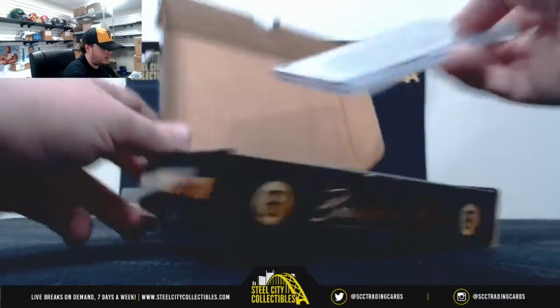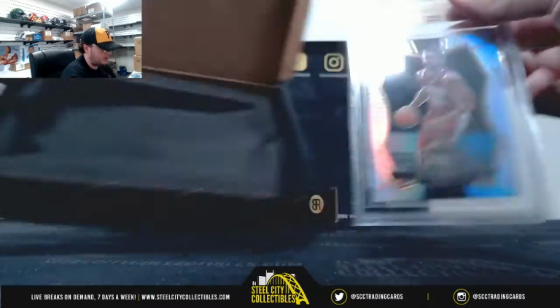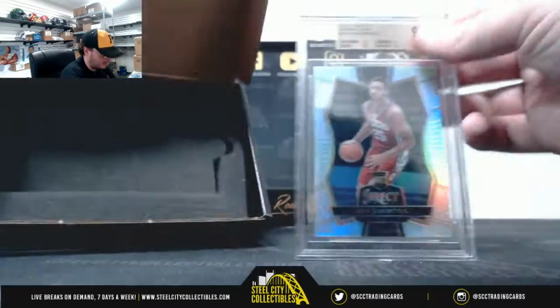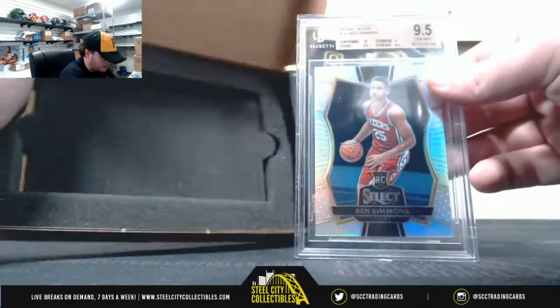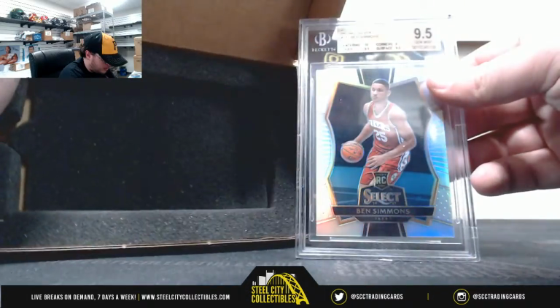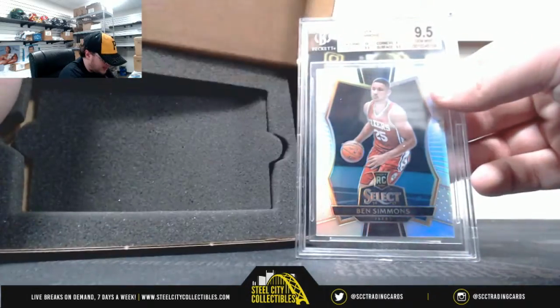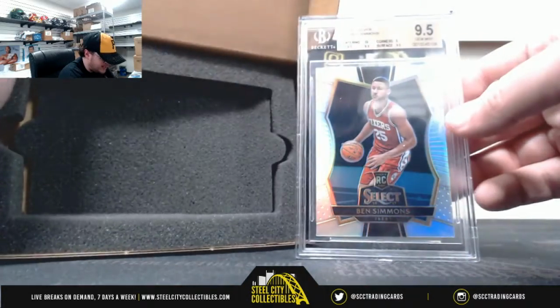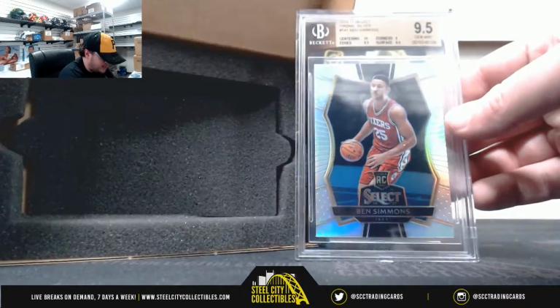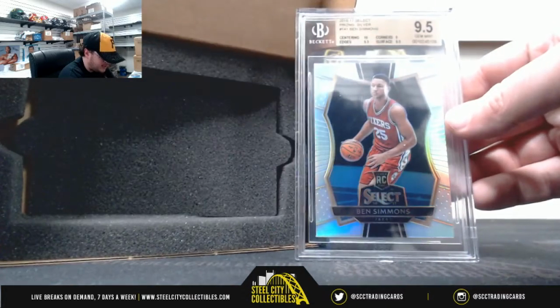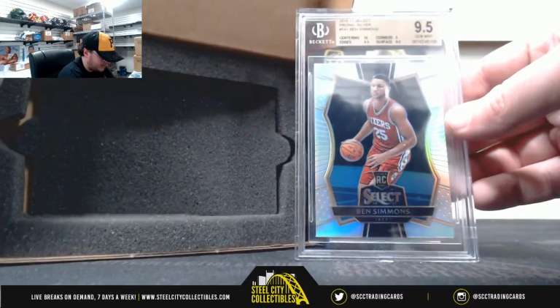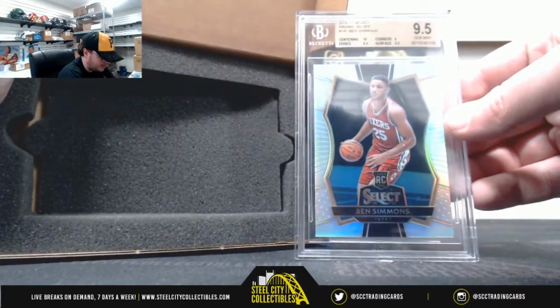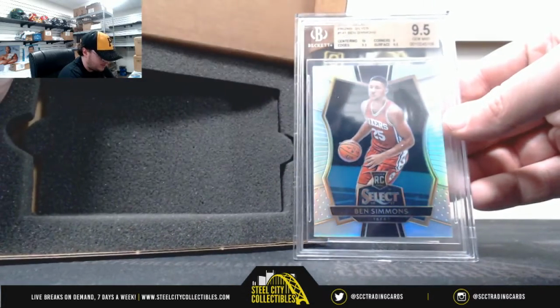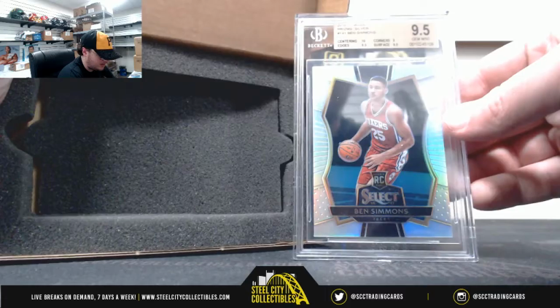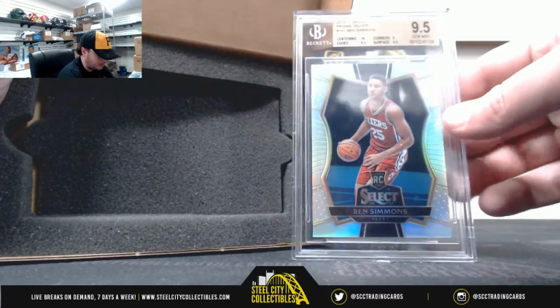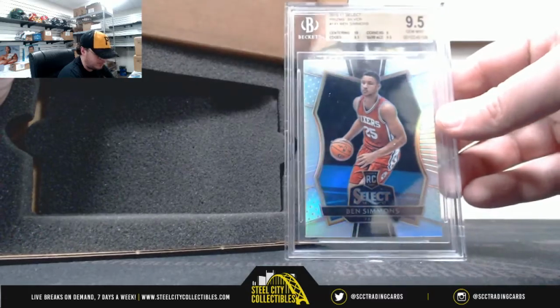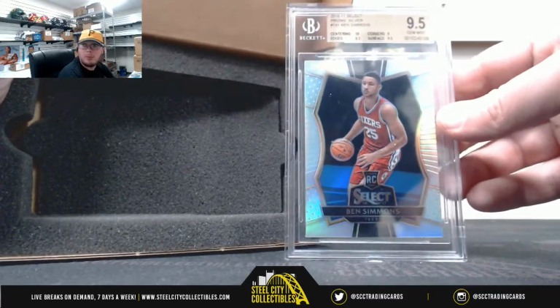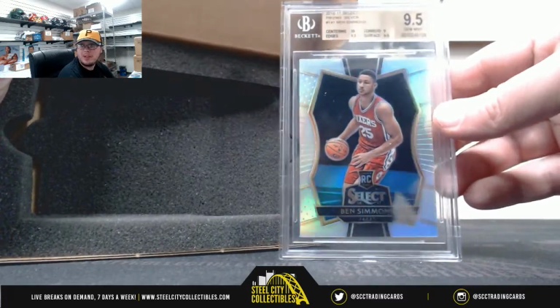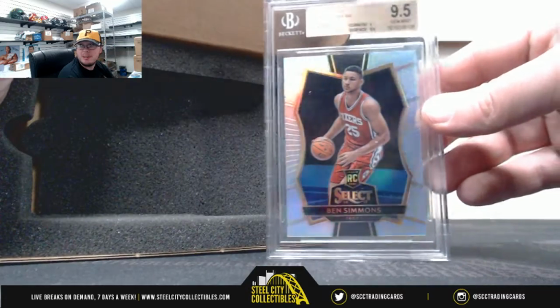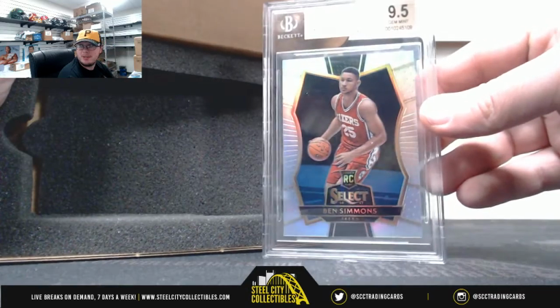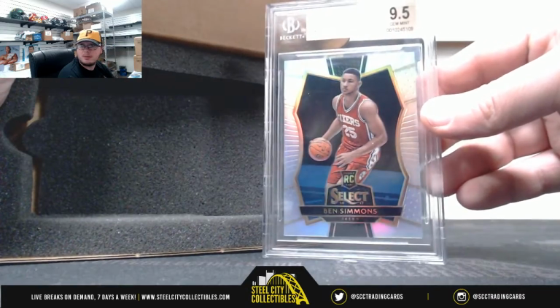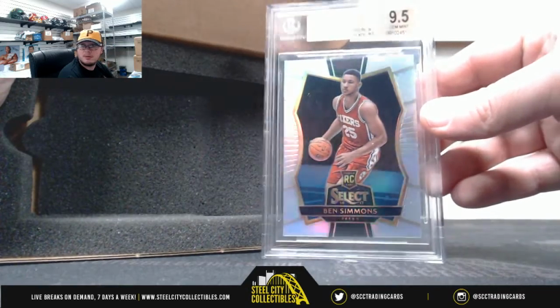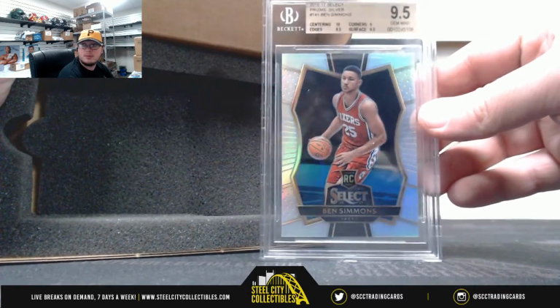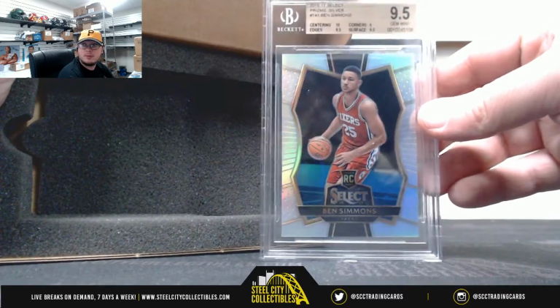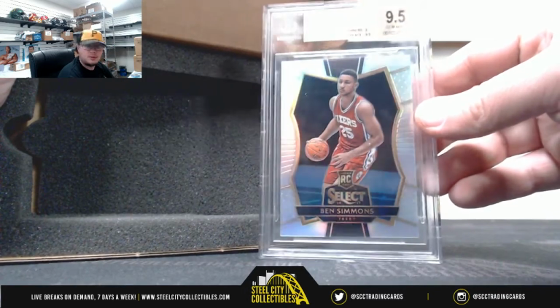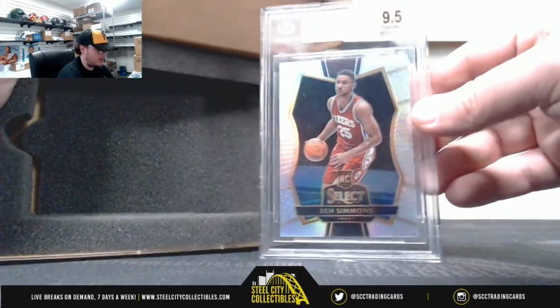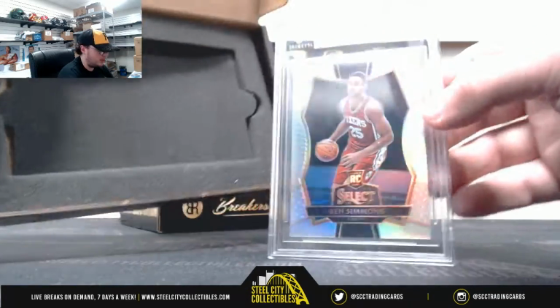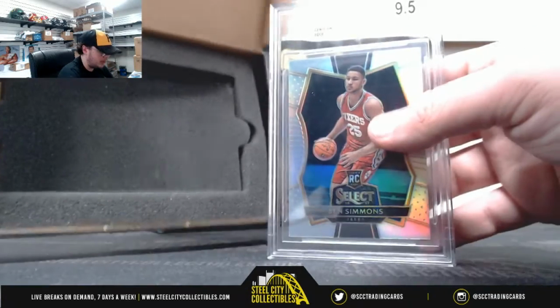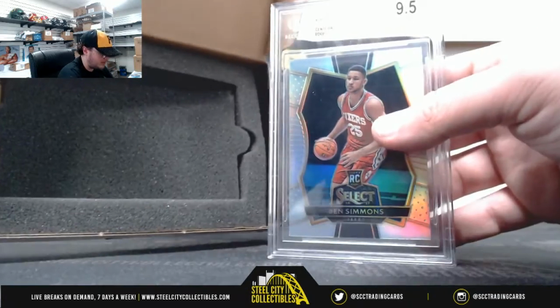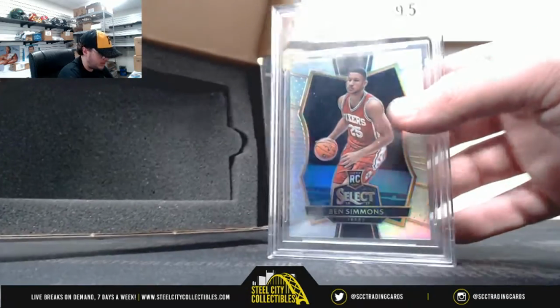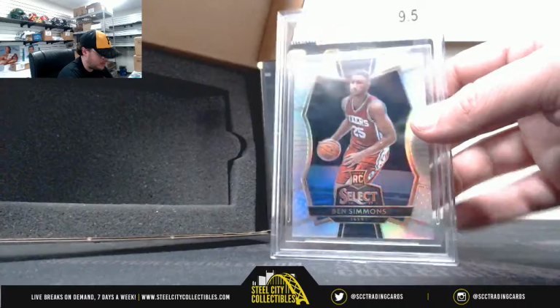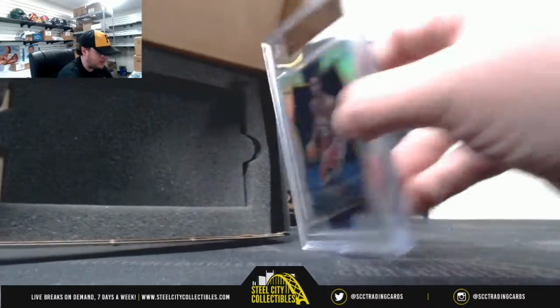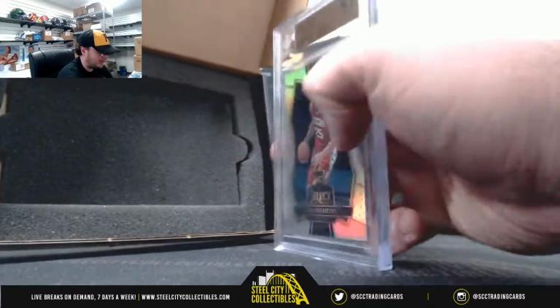I'll start out here with a 2016-17 Select Silver Prism Ben Simmons. It's a Silver Rookie Prism, and that's a Gem Mint 9.5.